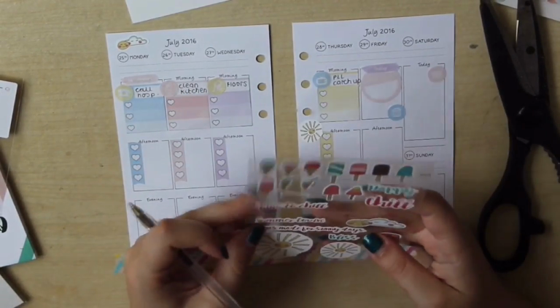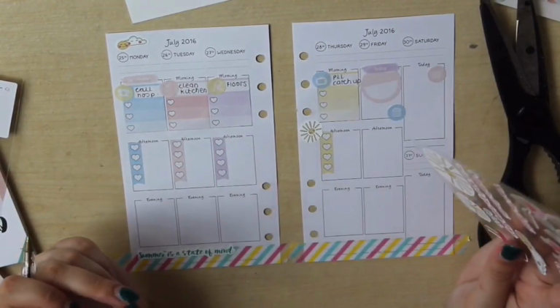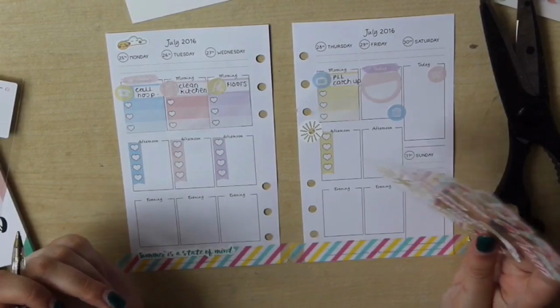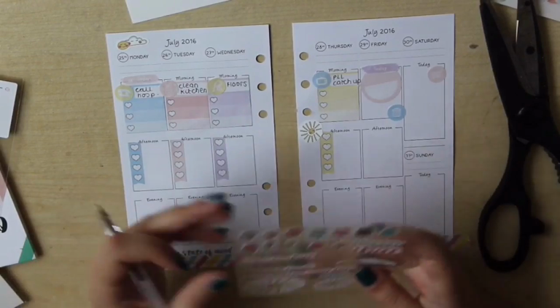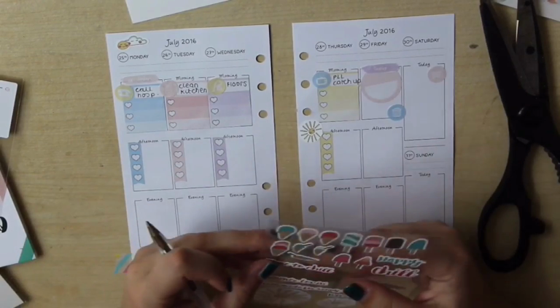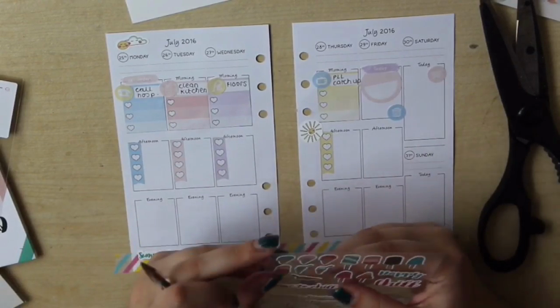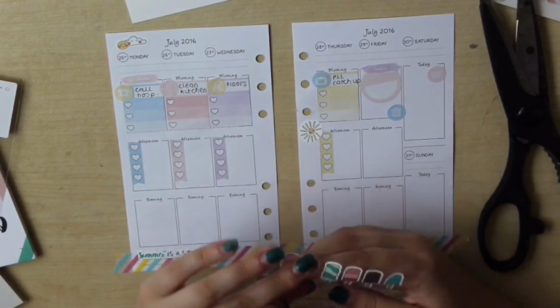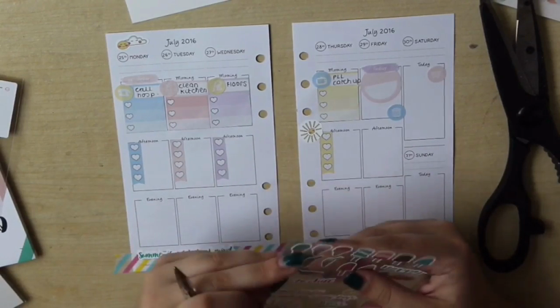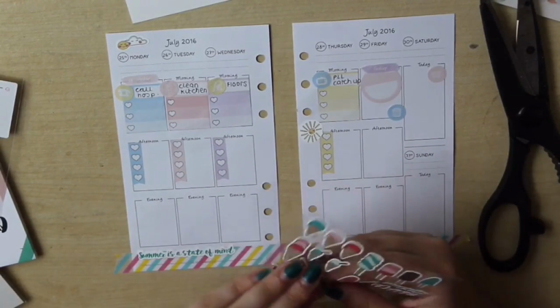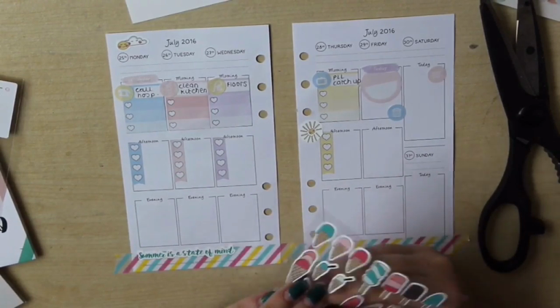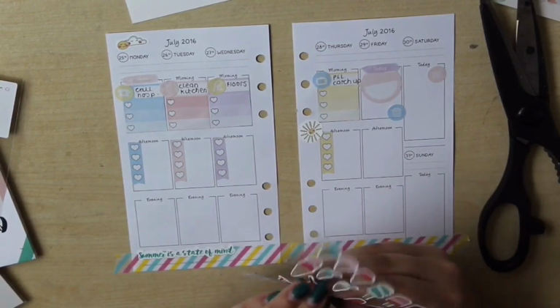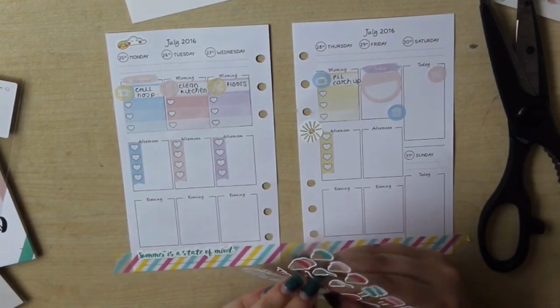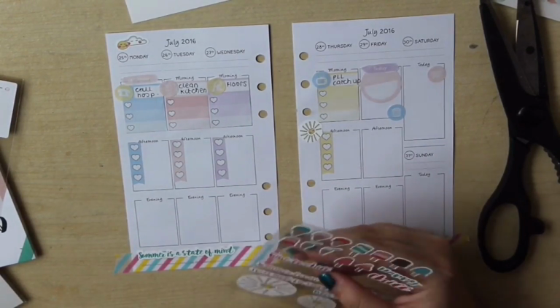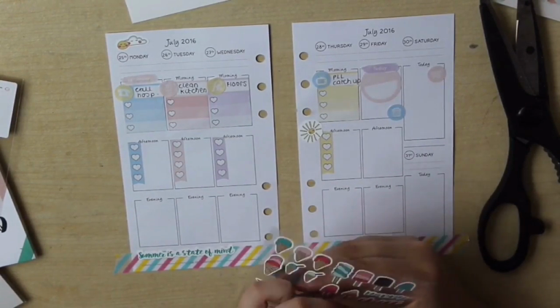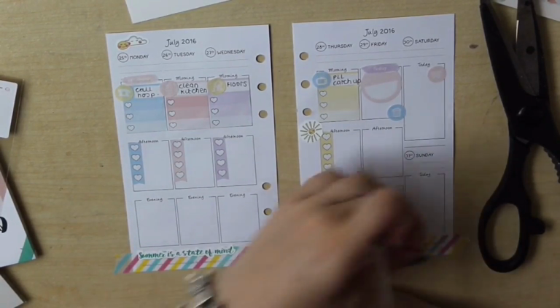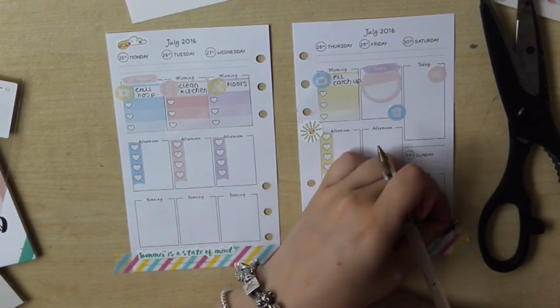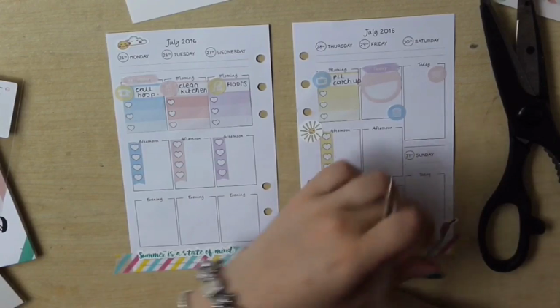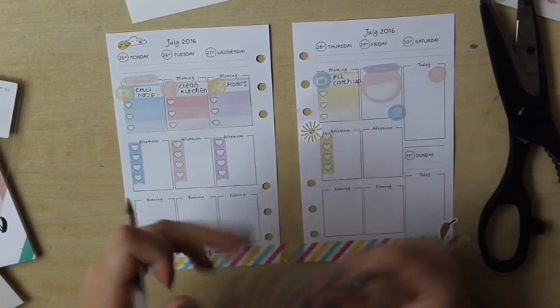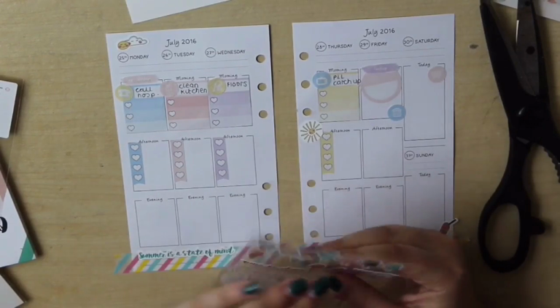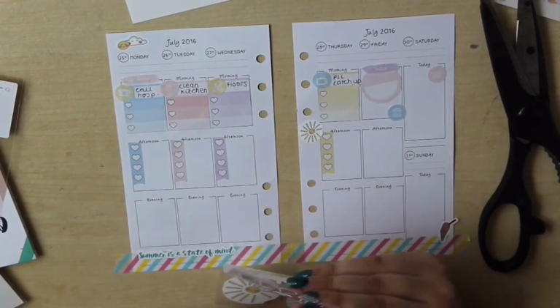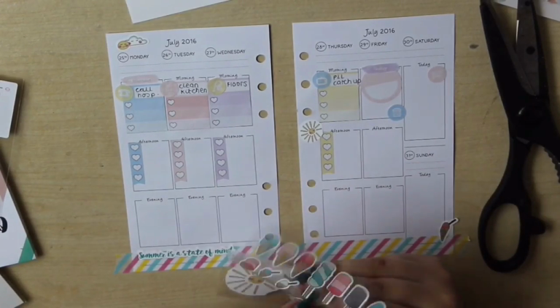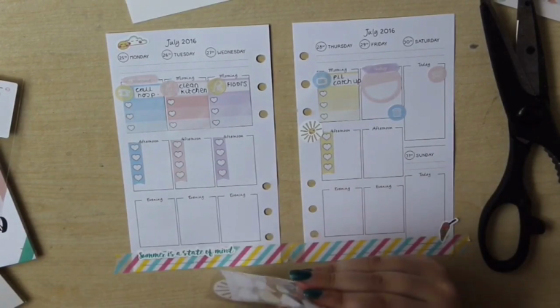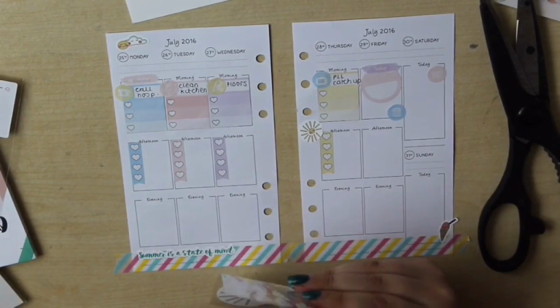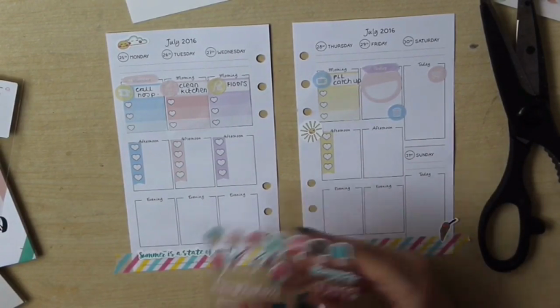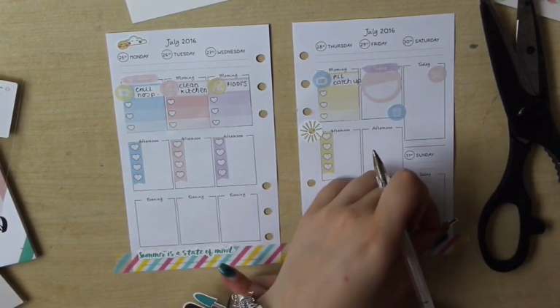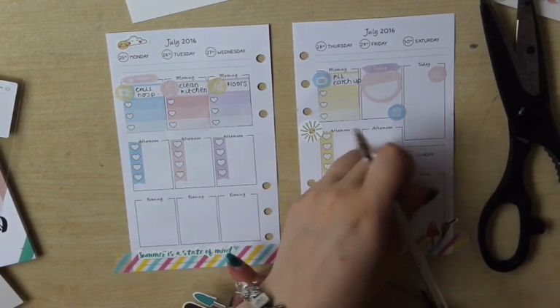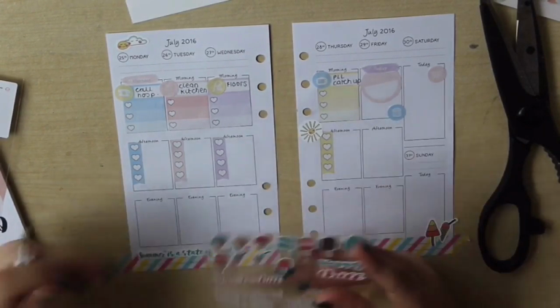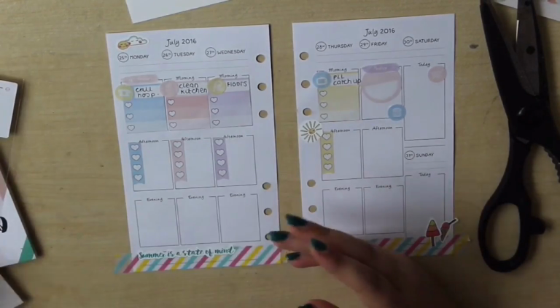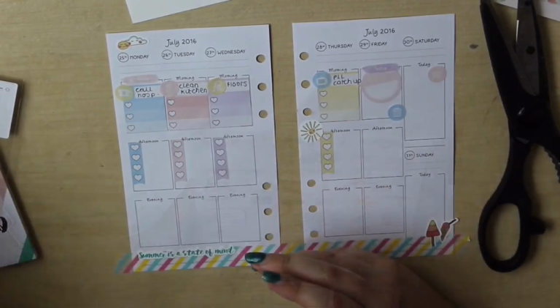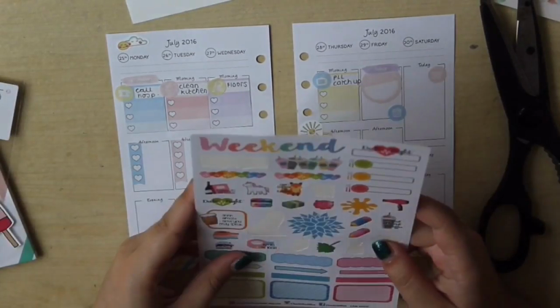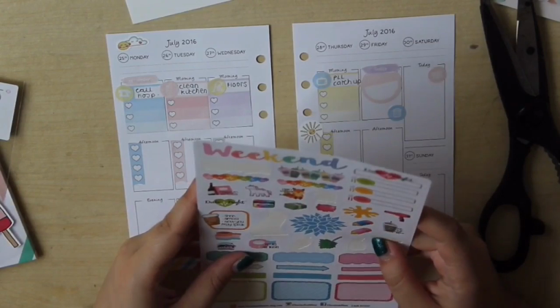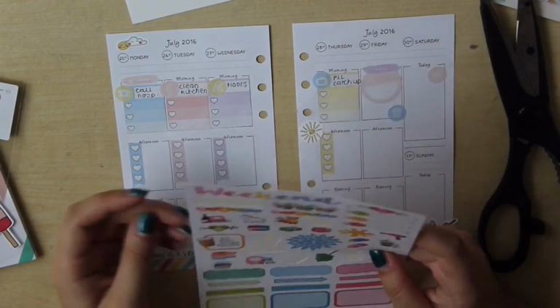Now I'm using the stickers designed by Anna that came in the box and I'm just using them decoratively — popping the clouds, the sunshine and some ice creams down. They're so cute and I think I used the one that says 'summer as a state of mind' as well.